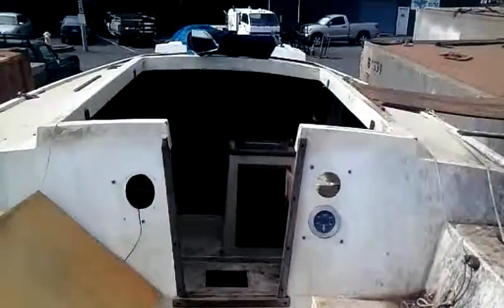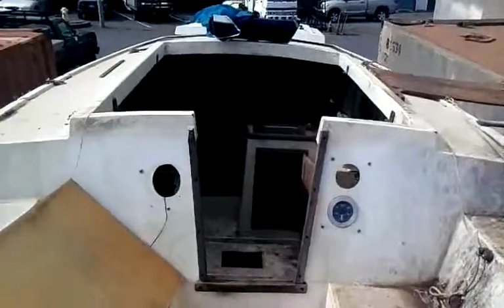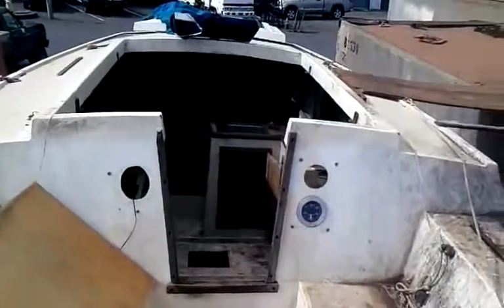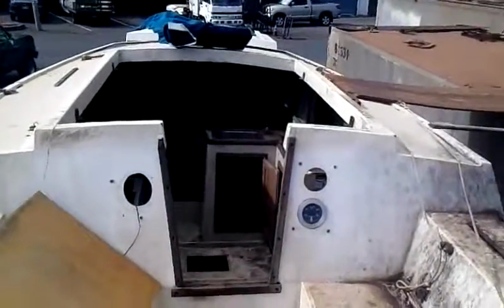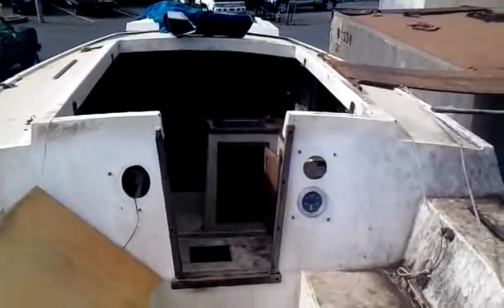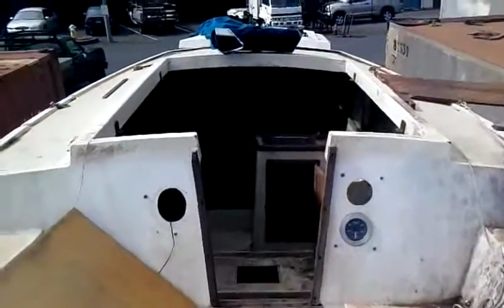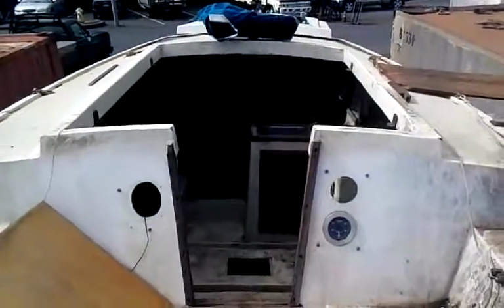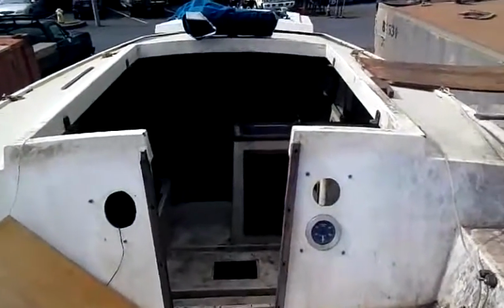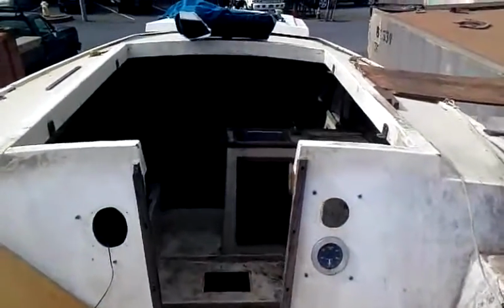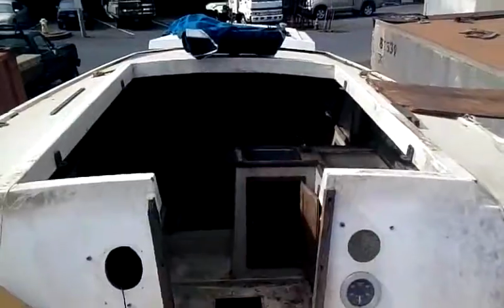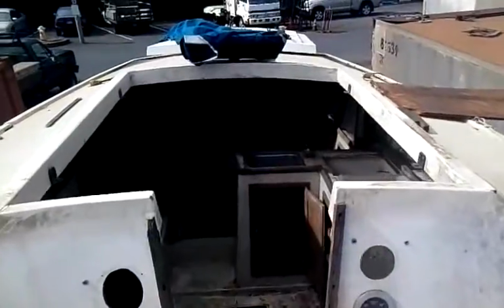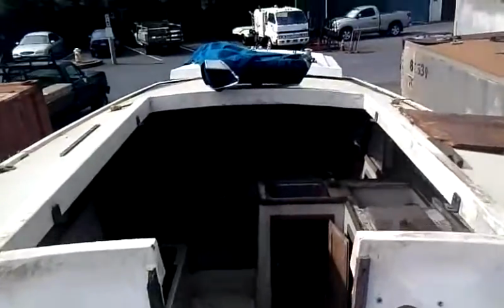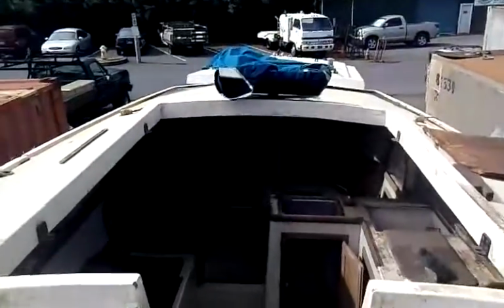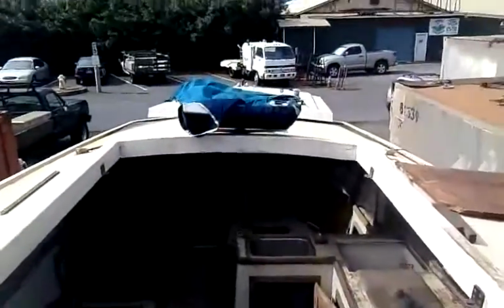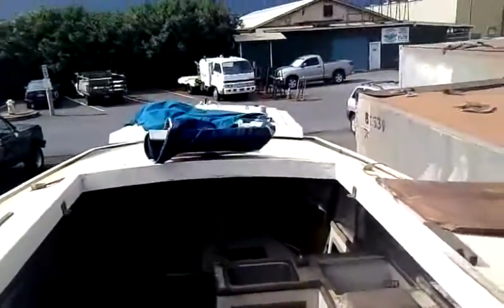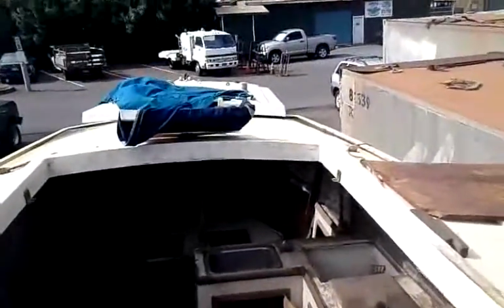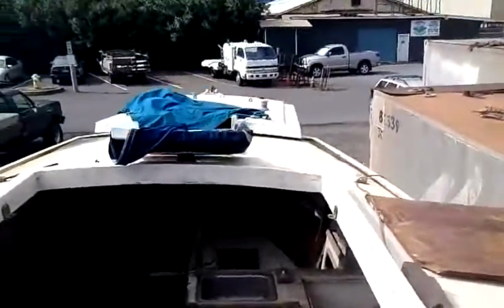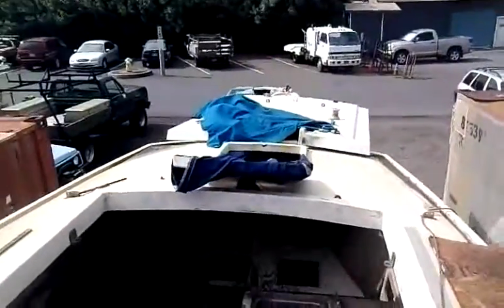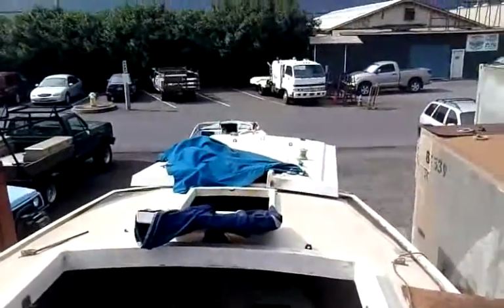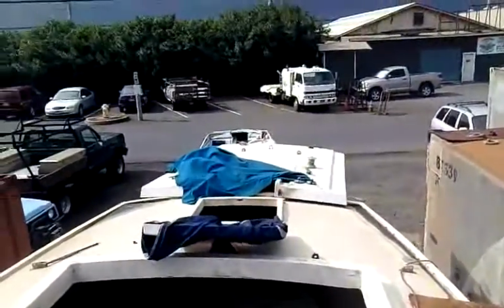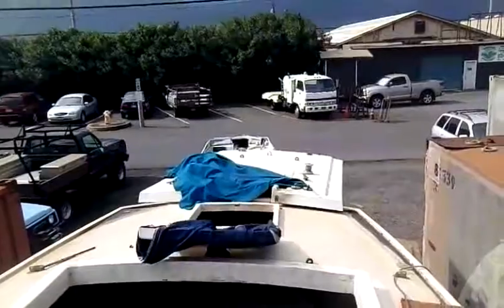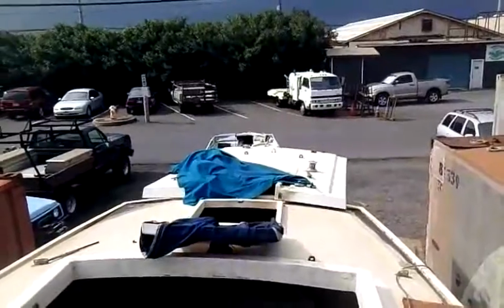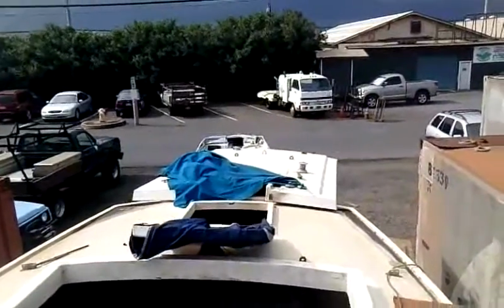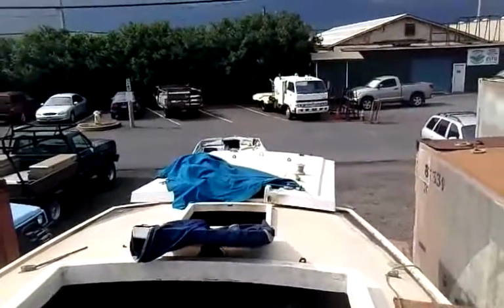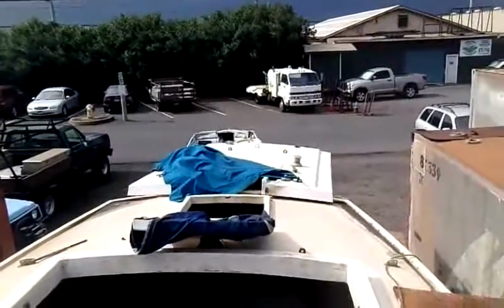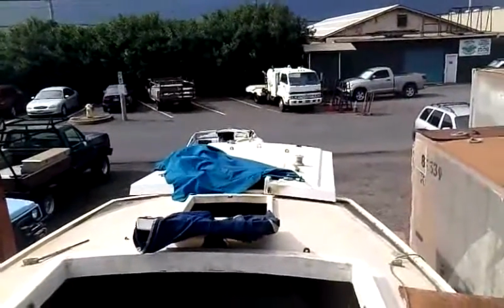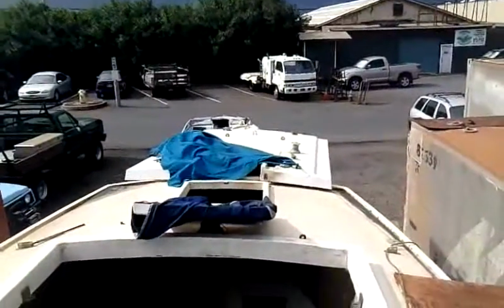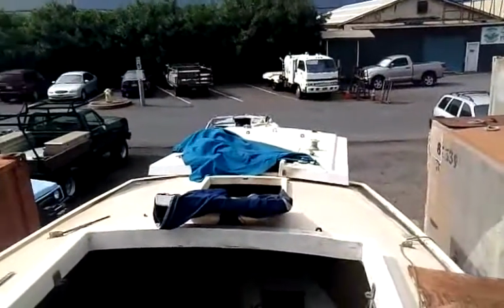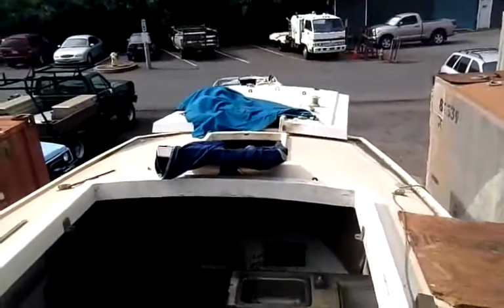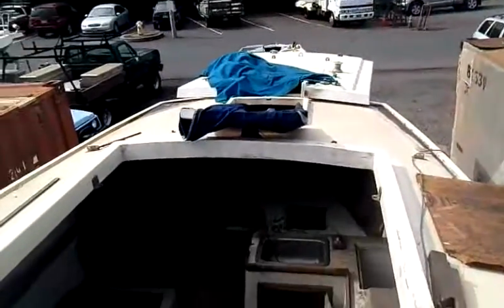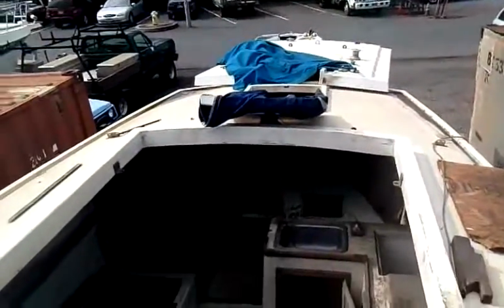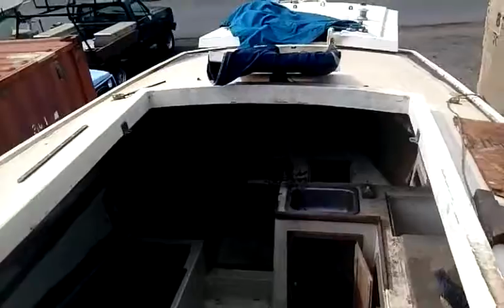Believe it or not, it's gotten about 30 hours of labor just to get it to look like this. Her top is right over there — she's a pop top, which I have to get waiting for of course.